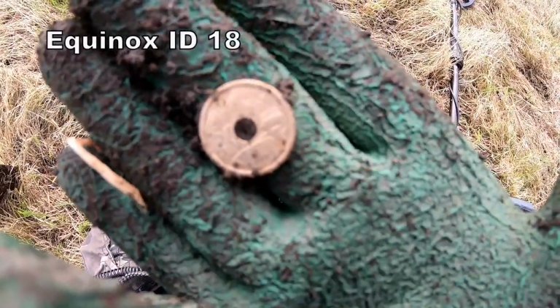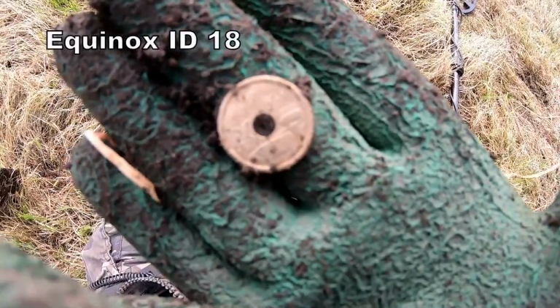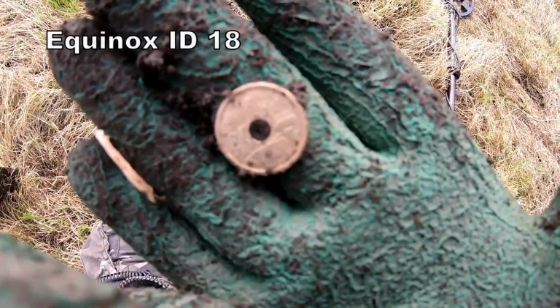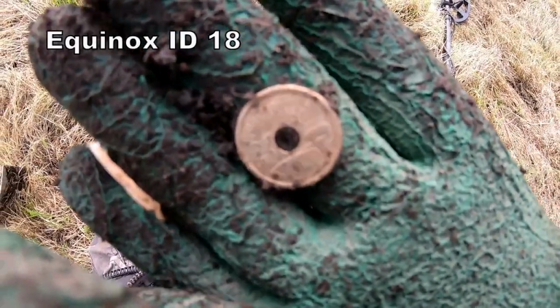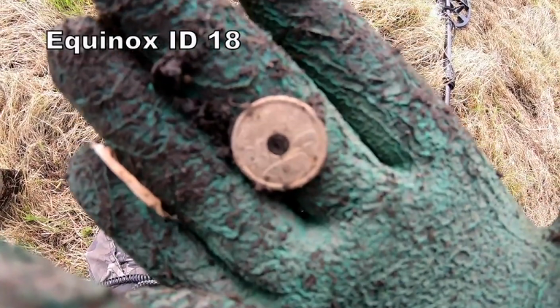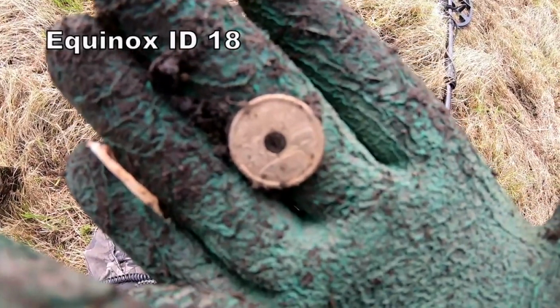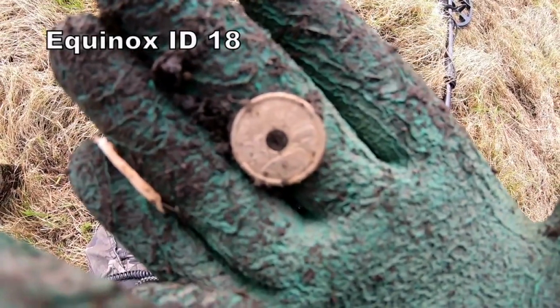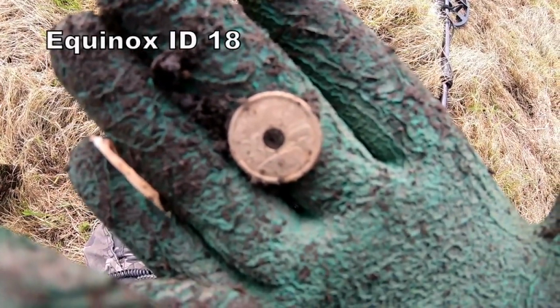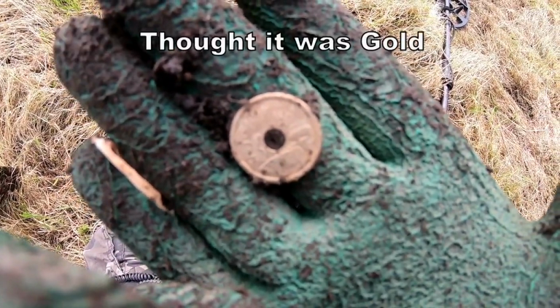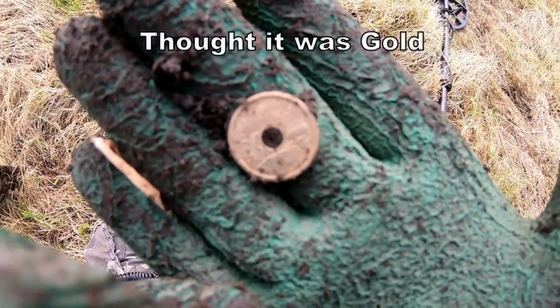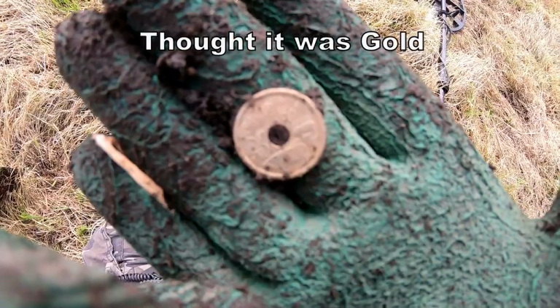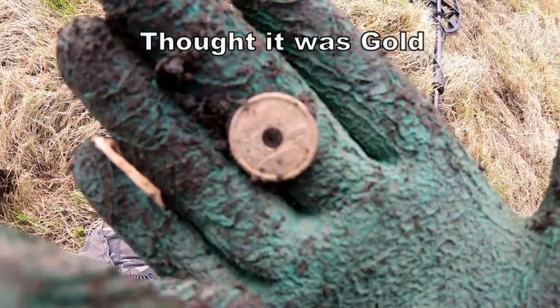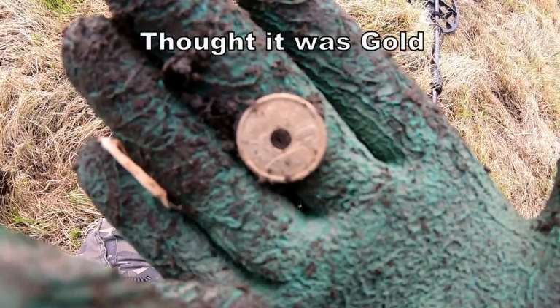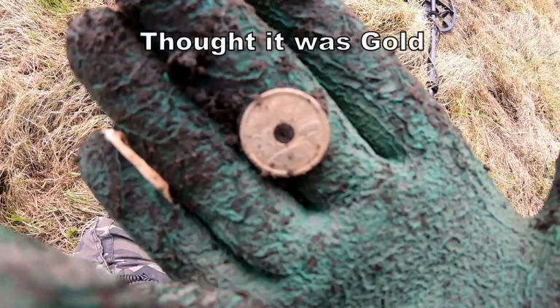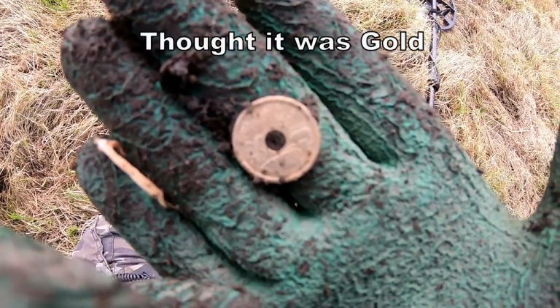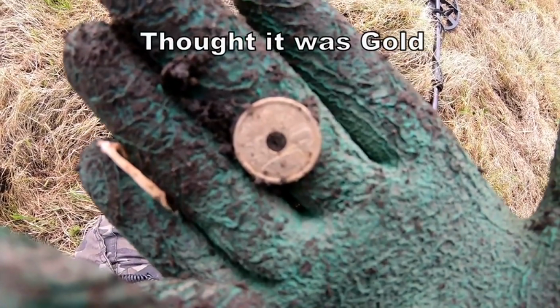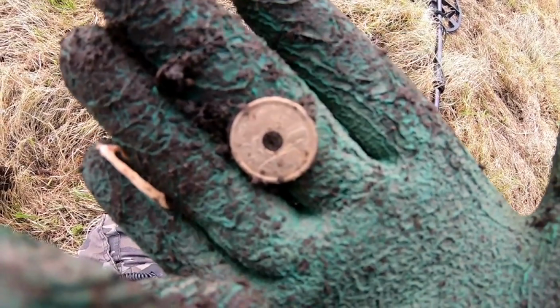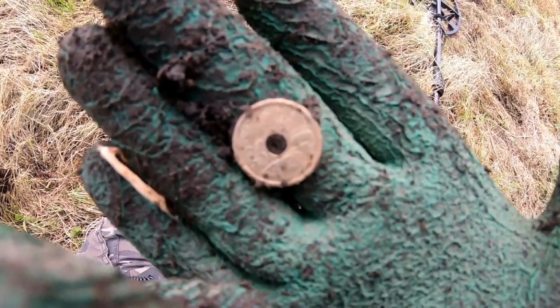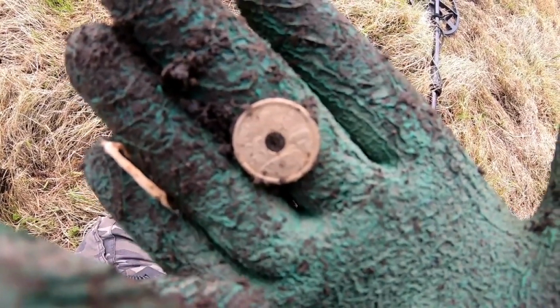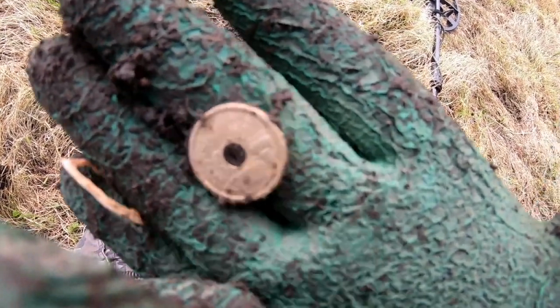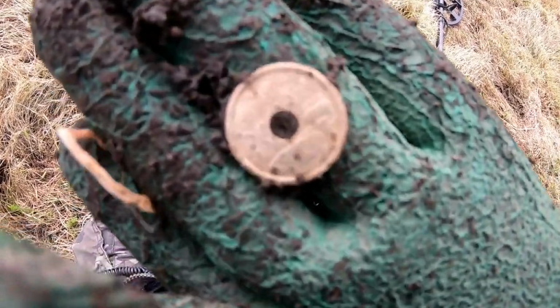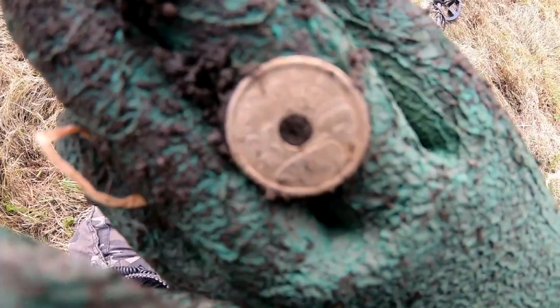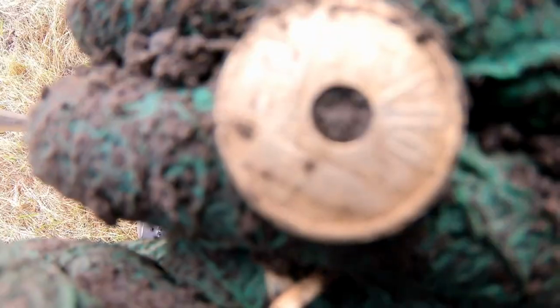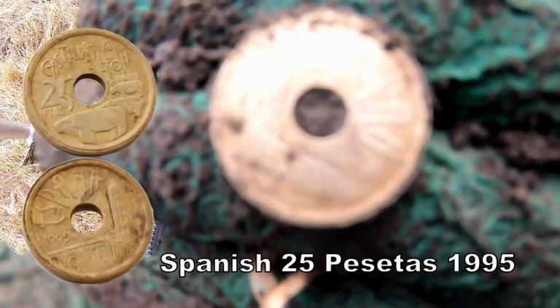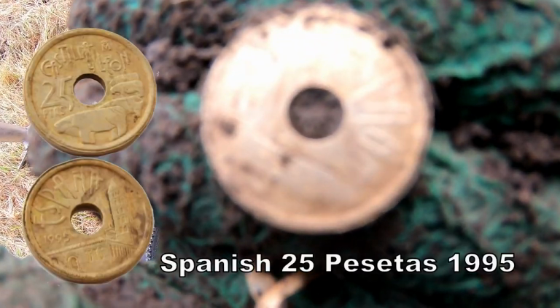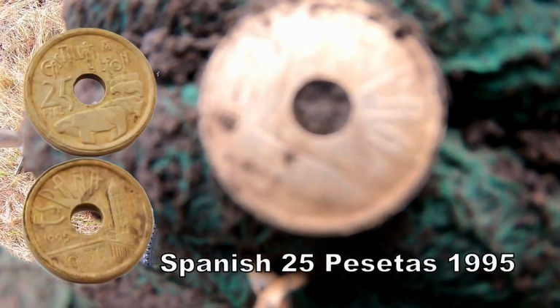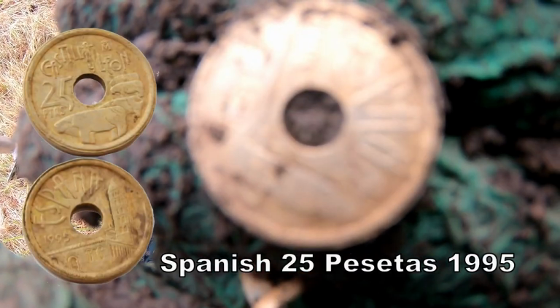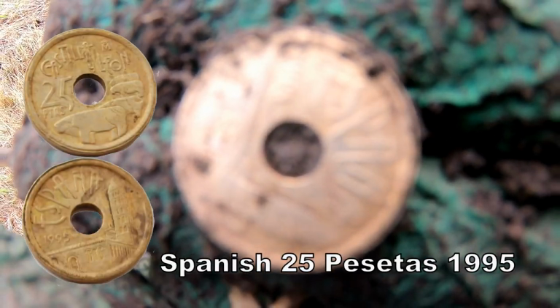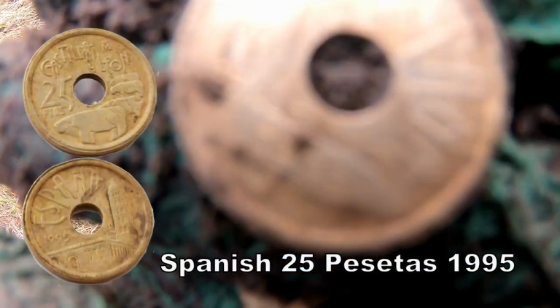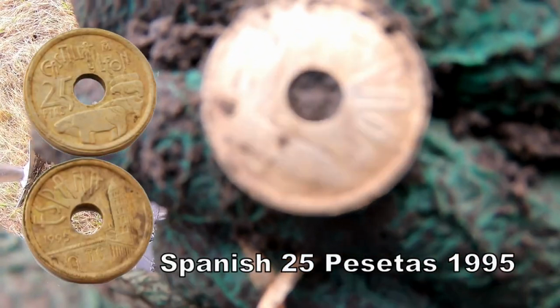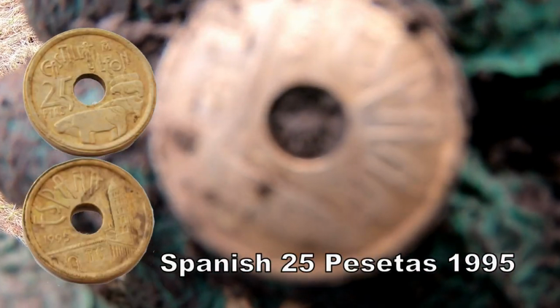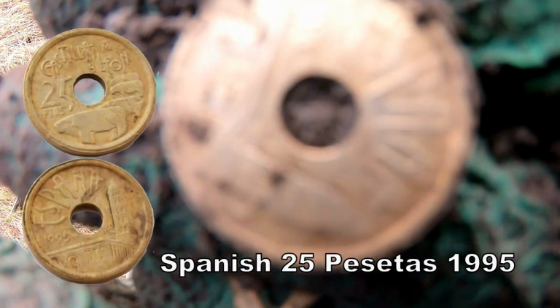I'm in the middle of an English field on a footpath and we've got 25 pesetas. You can't believe it, but to find it in the middle of a field is definitely unique.